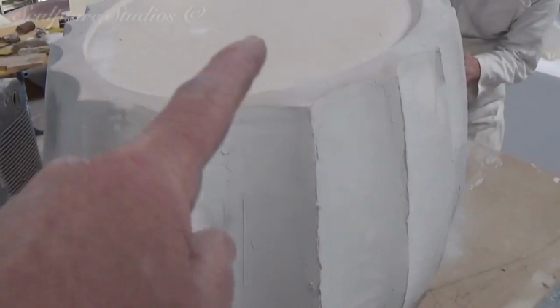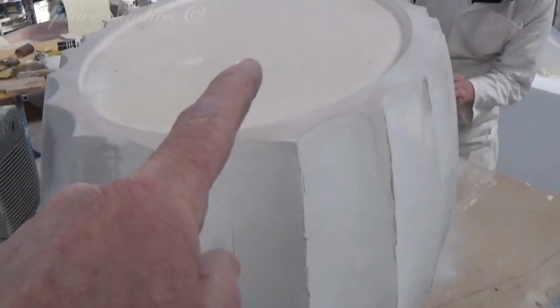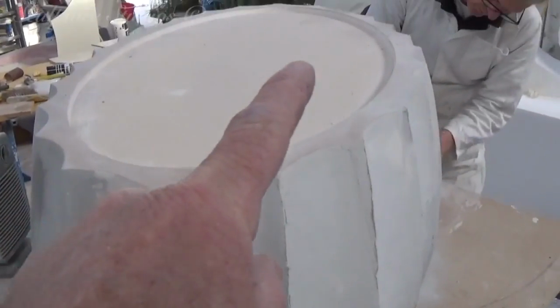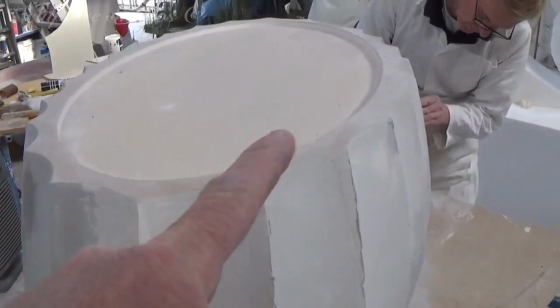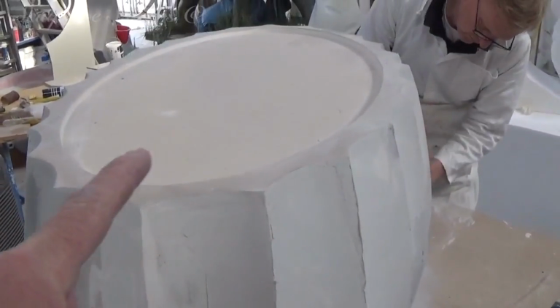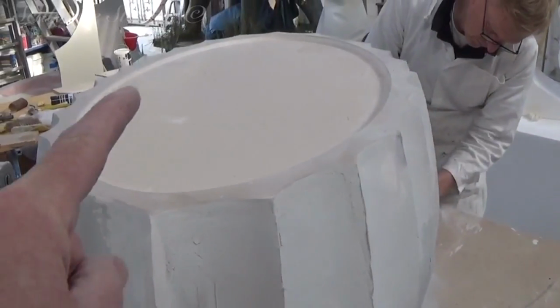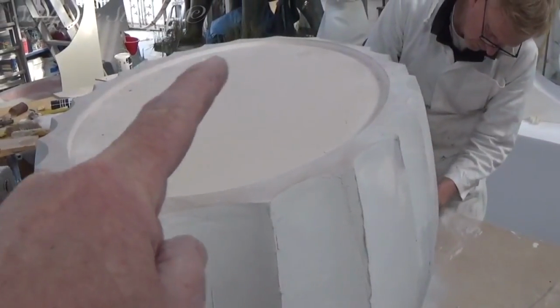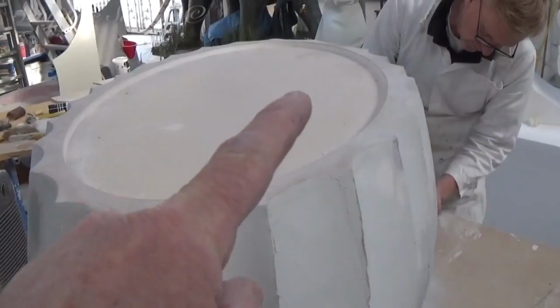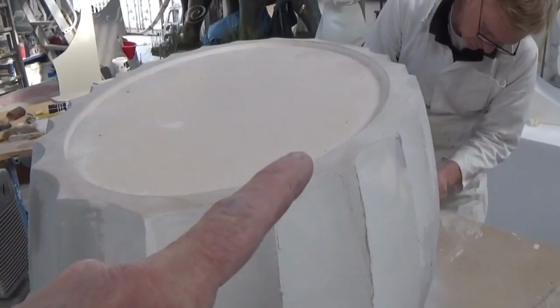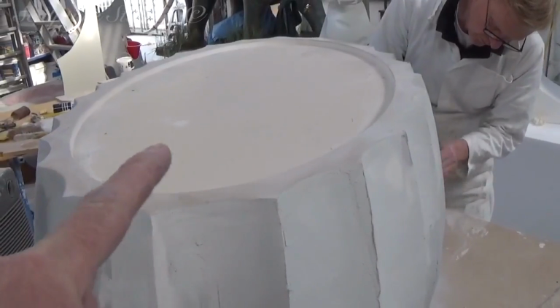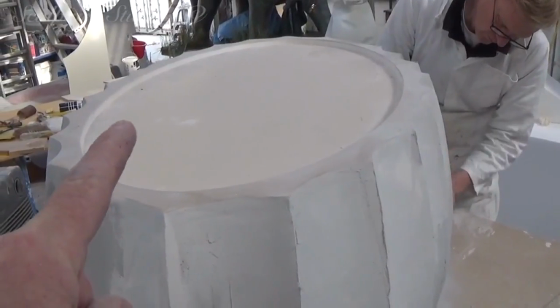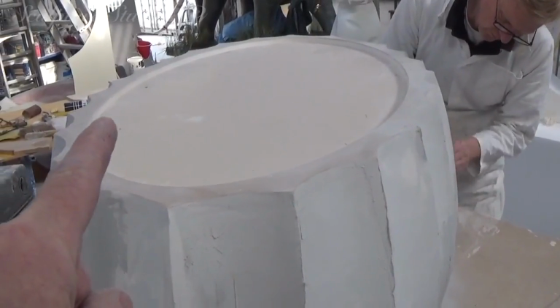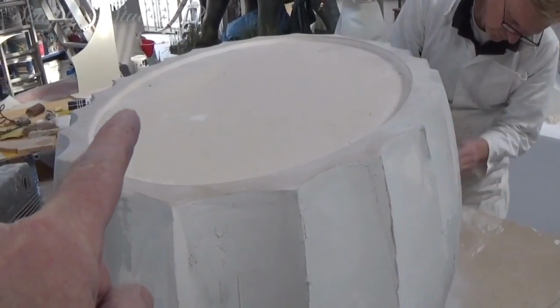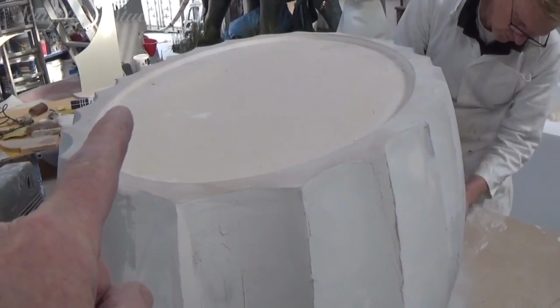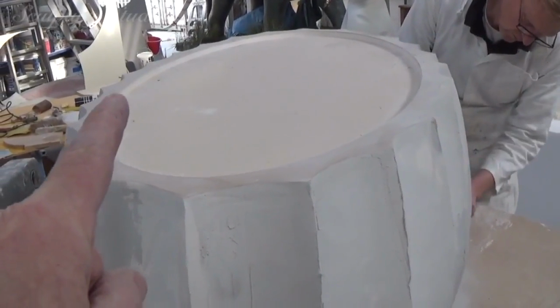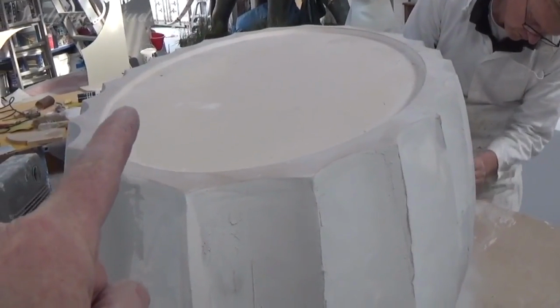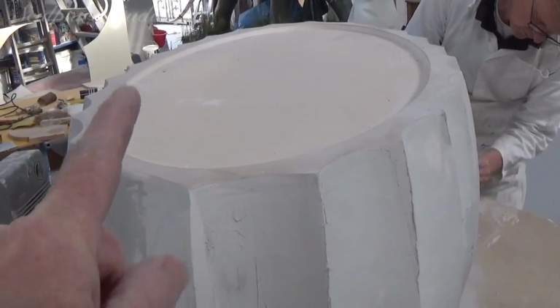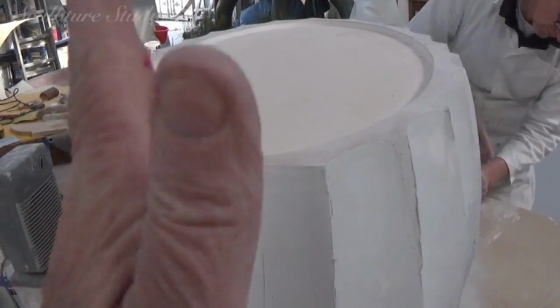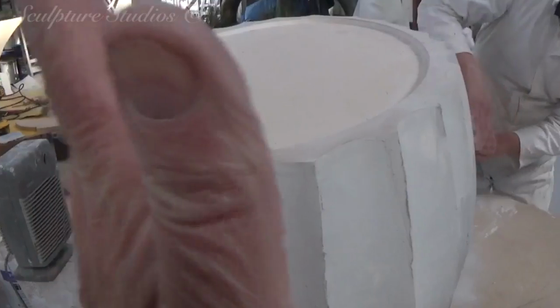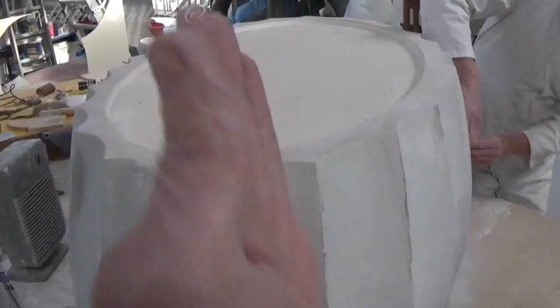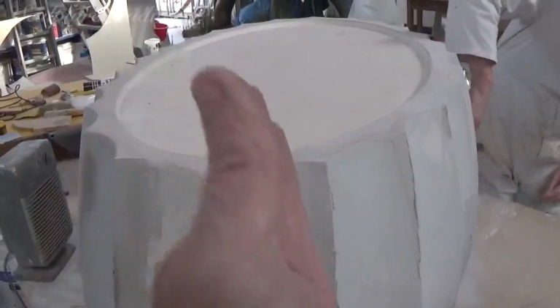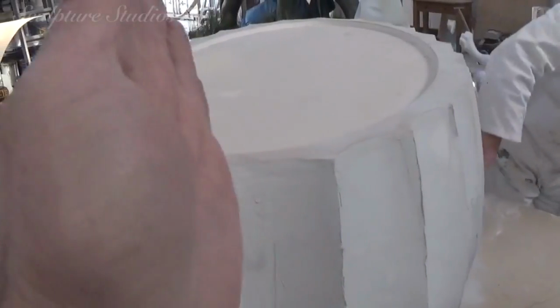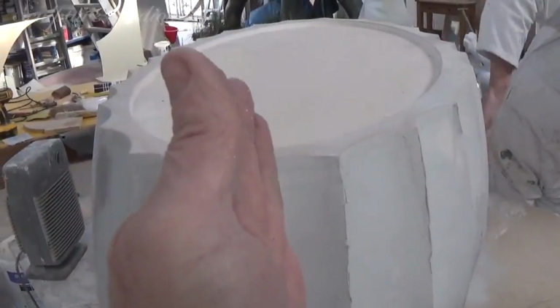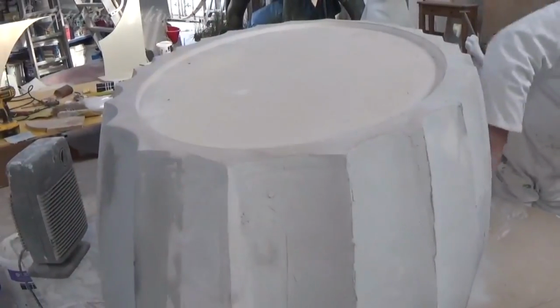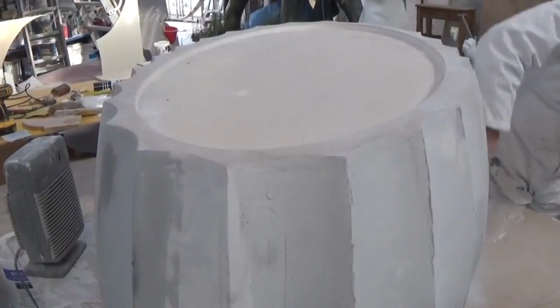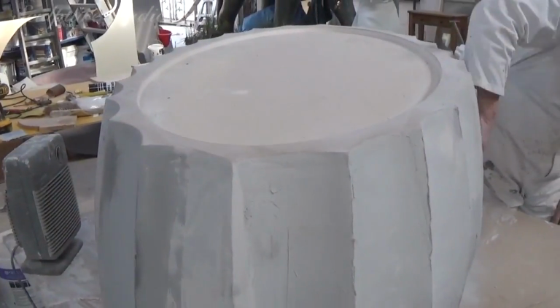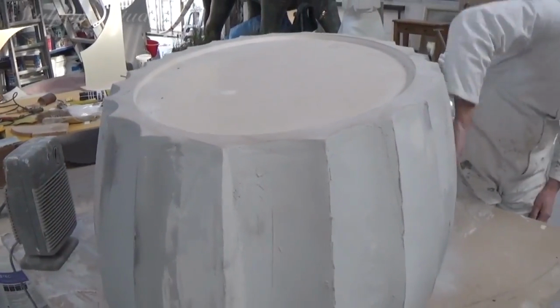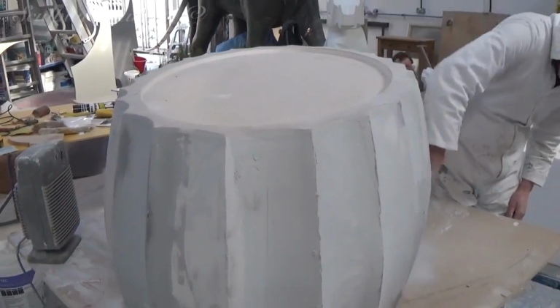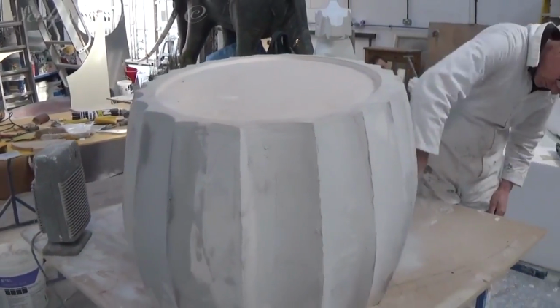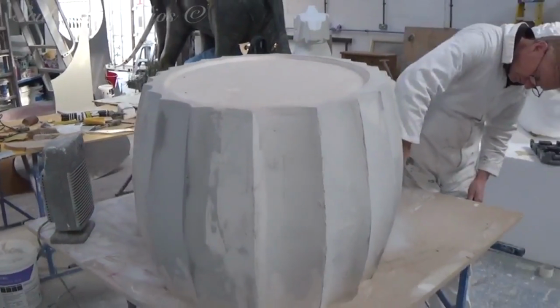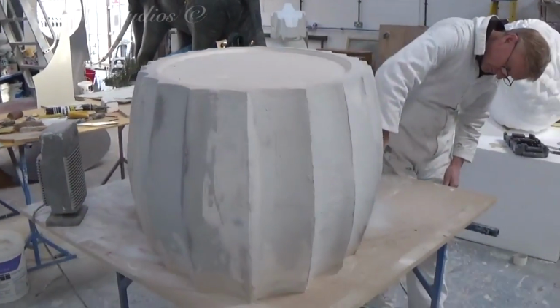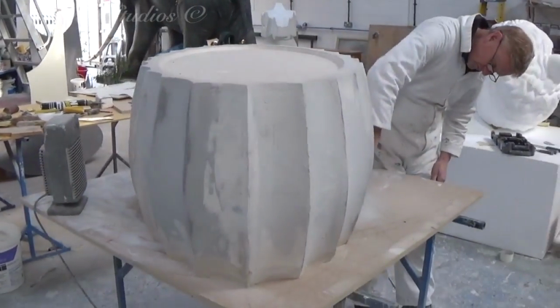Here you can see the dropped section on the top, whereby we've made sure we've created a chamfer around the edge, so not only can this be easily extracted from the mould, but any insert going on top is easily added and lifted out as well.